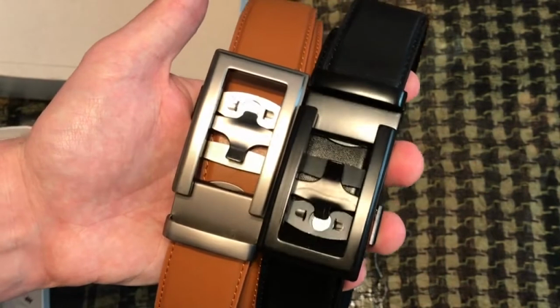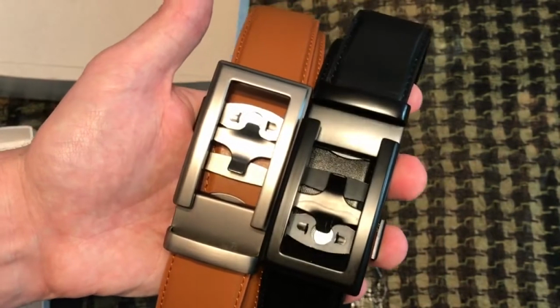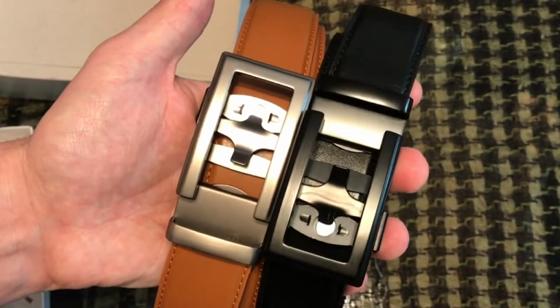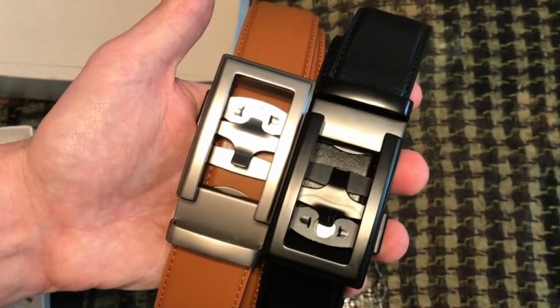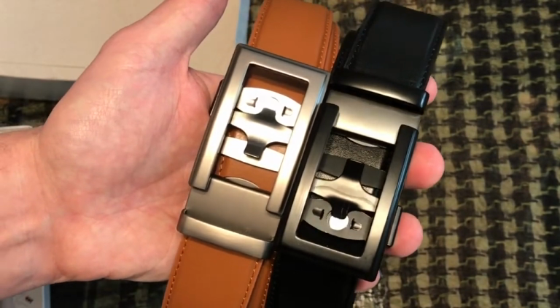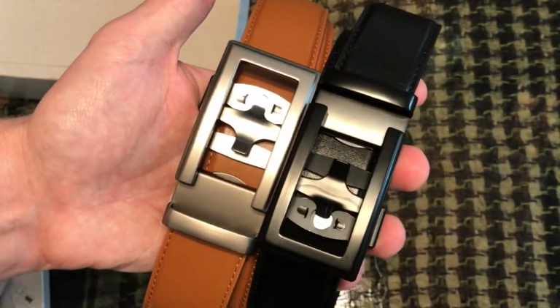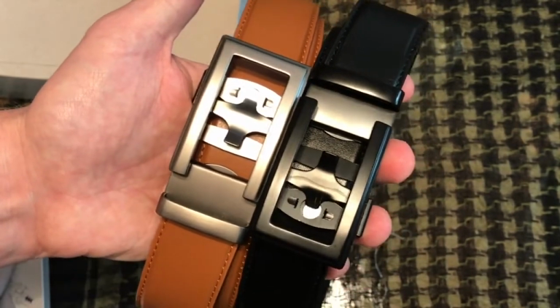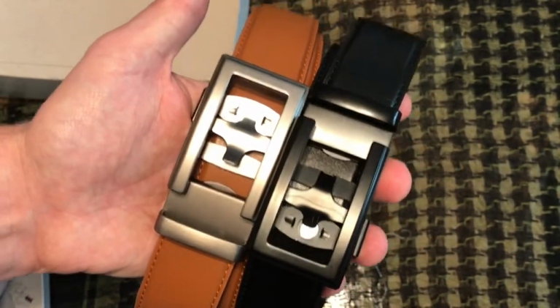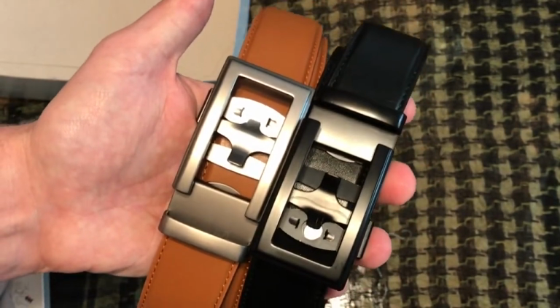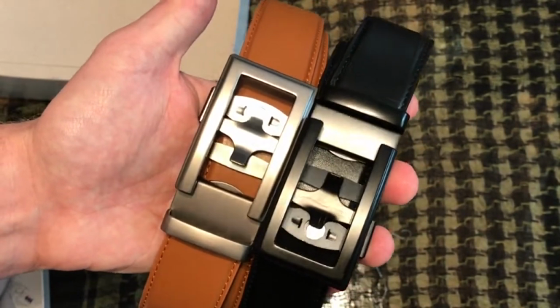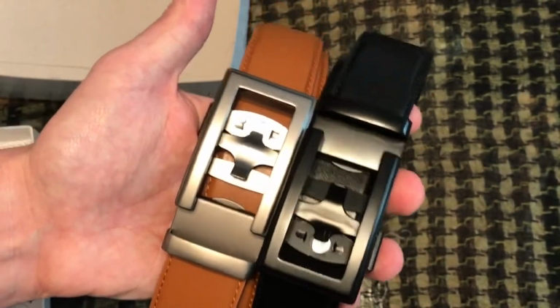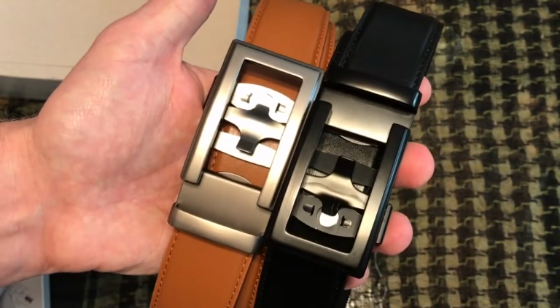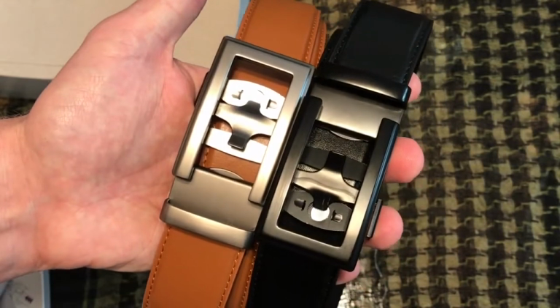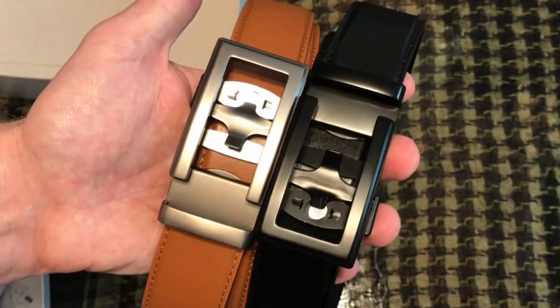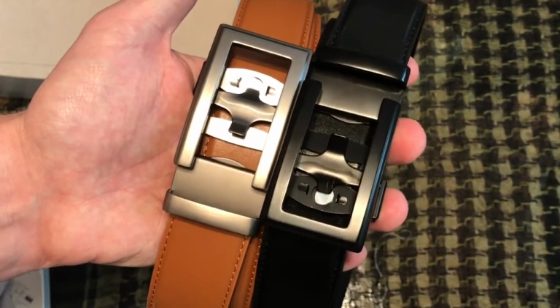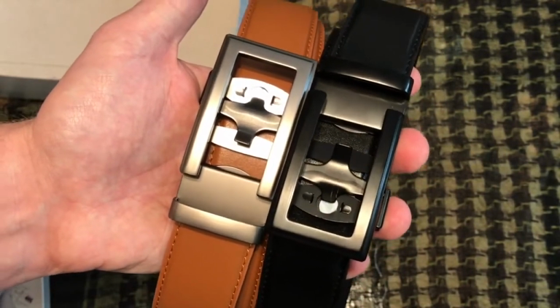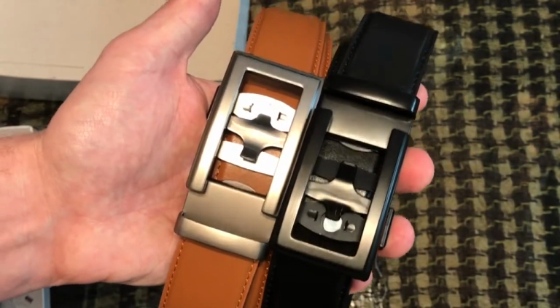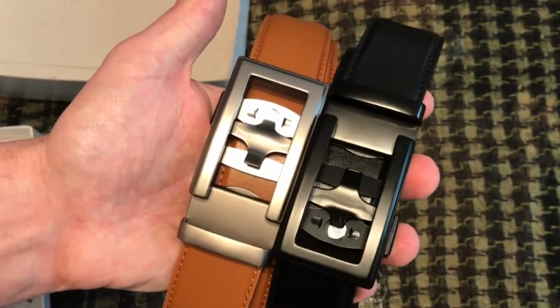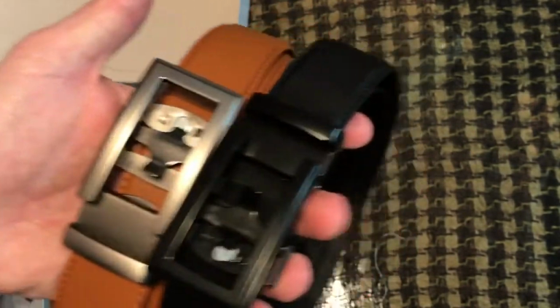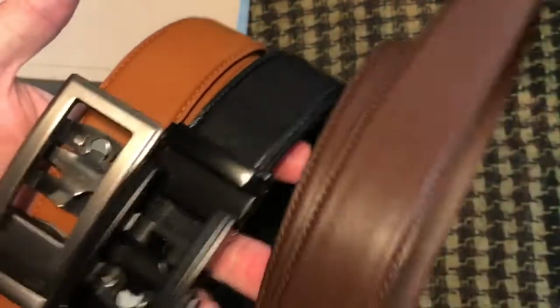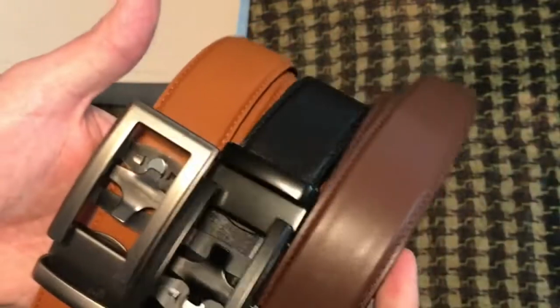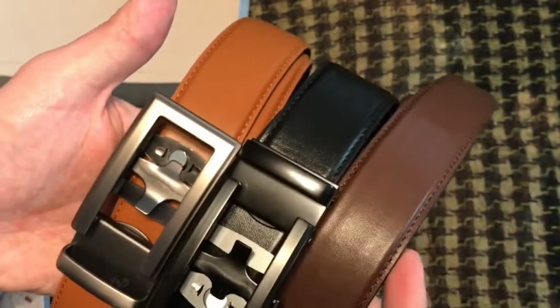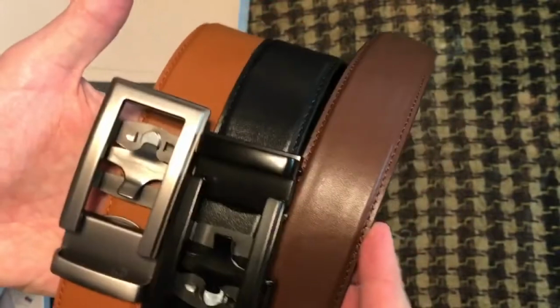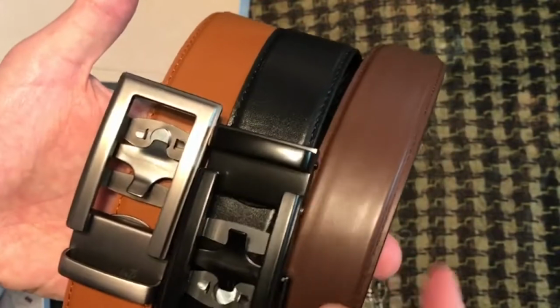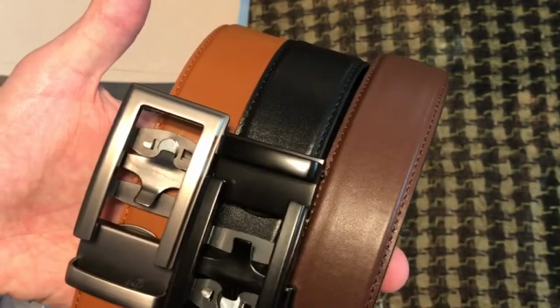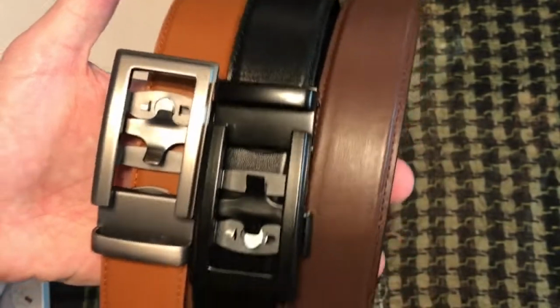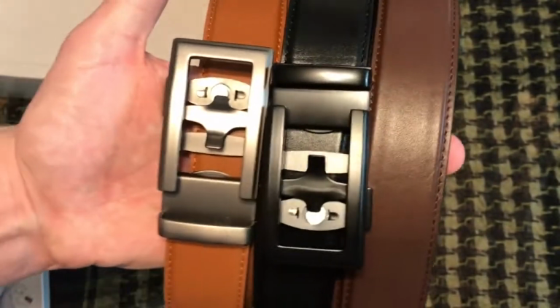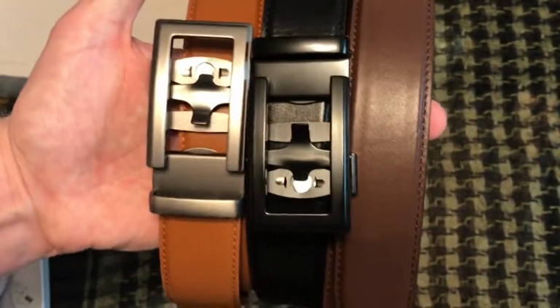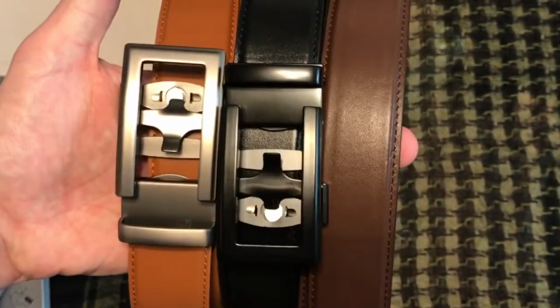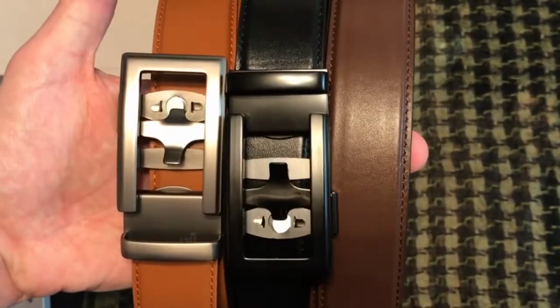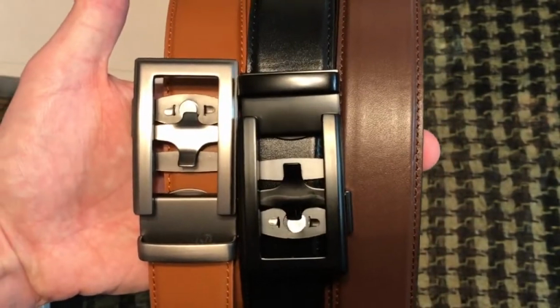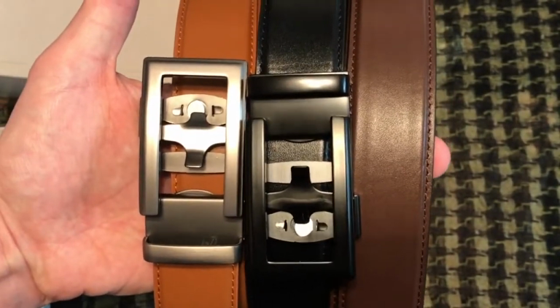If you like them you can order more, but the gift box is definitely the best value. For under $100 you get three belts and six different combinations. Definitely recommend them guys — go check out Anson Belt and Buckle.